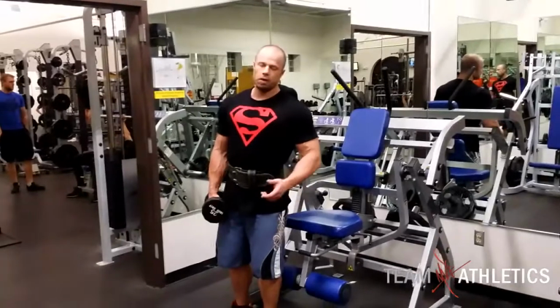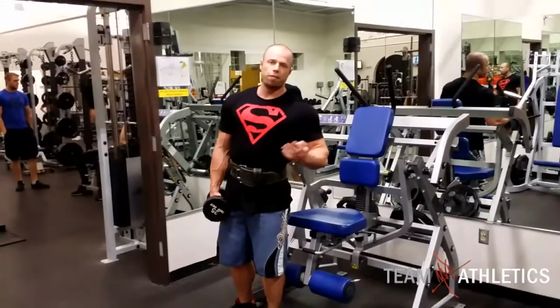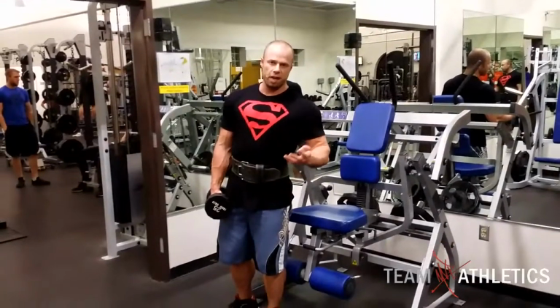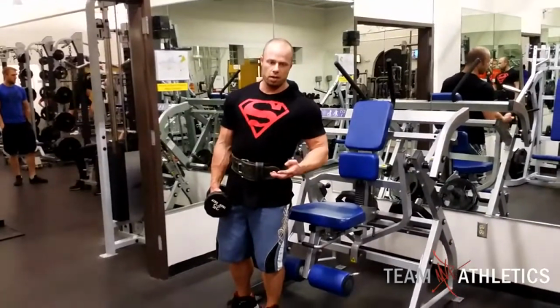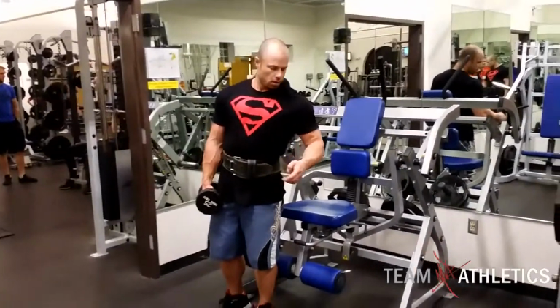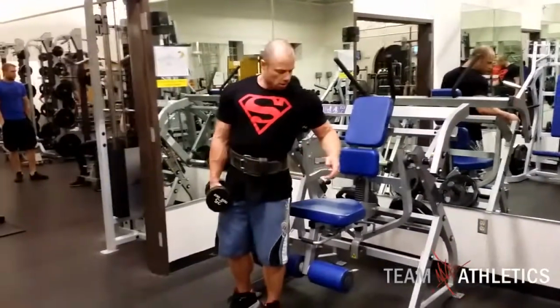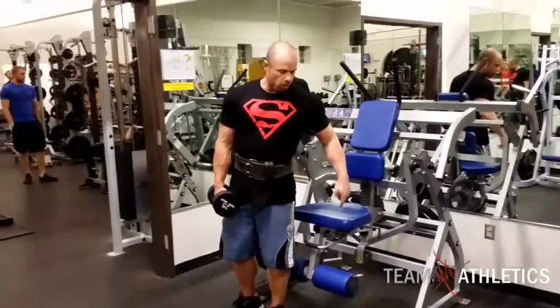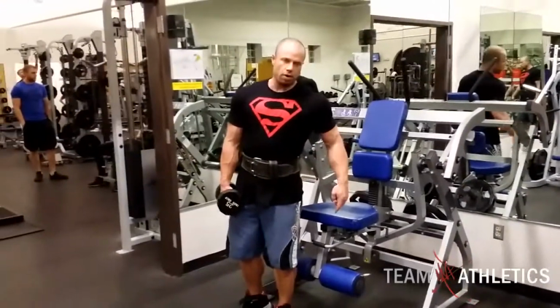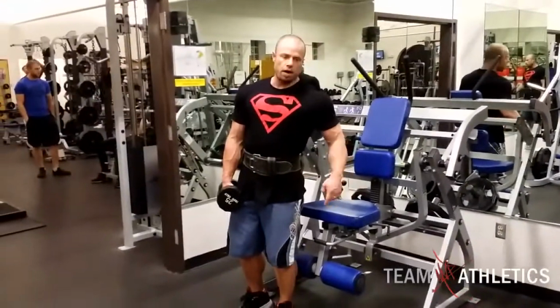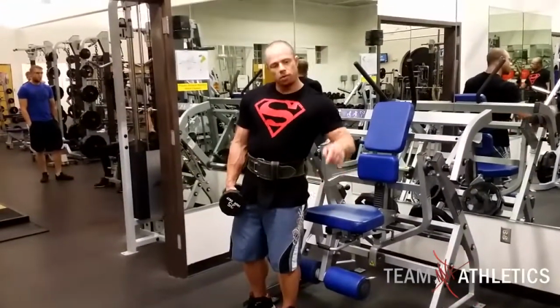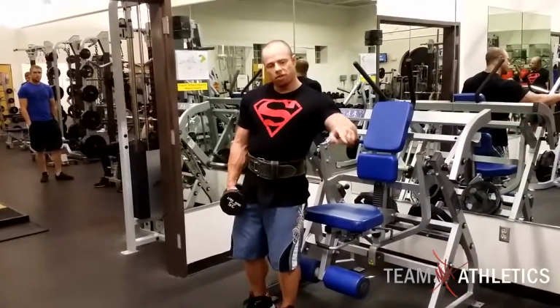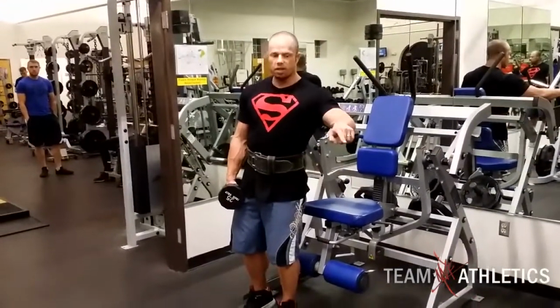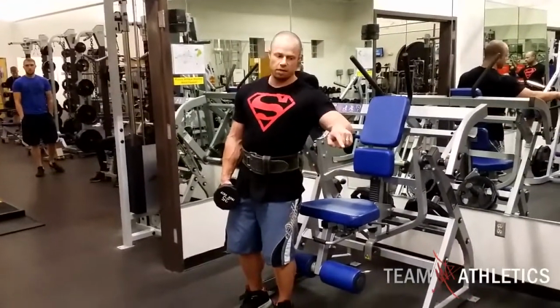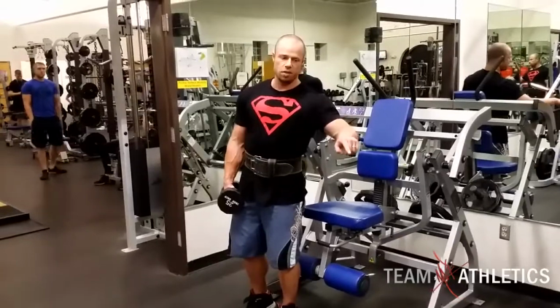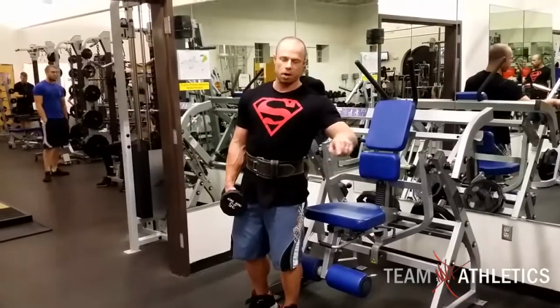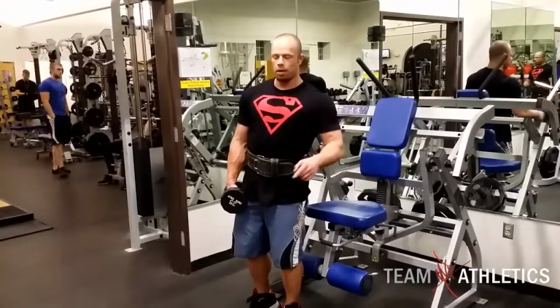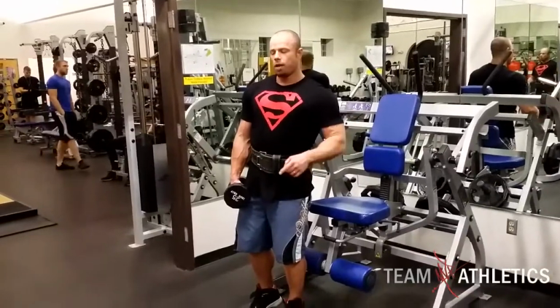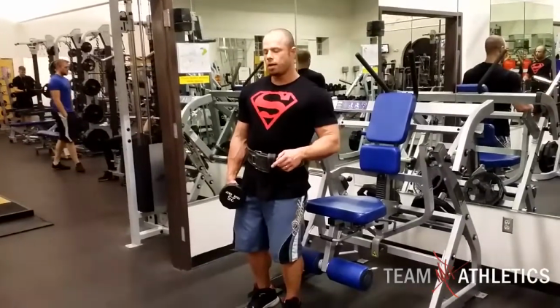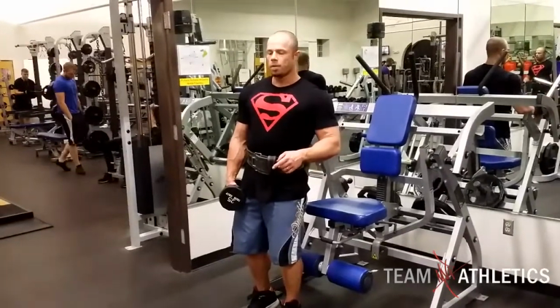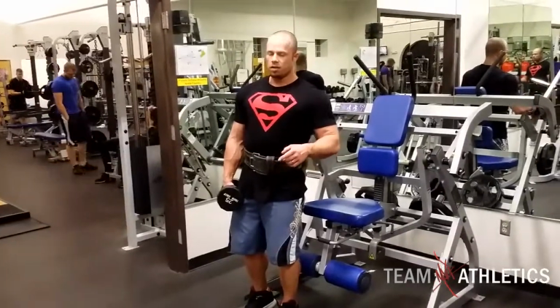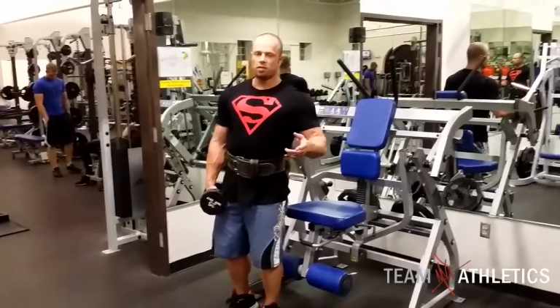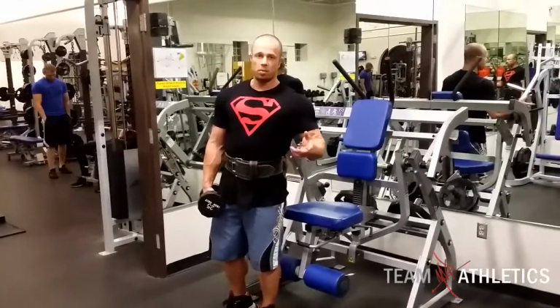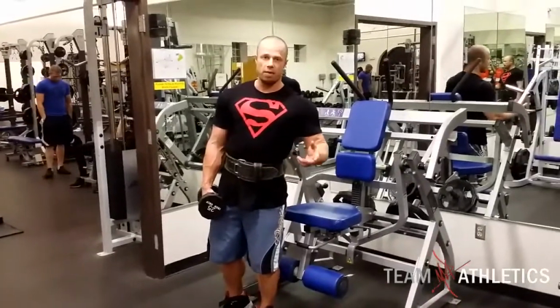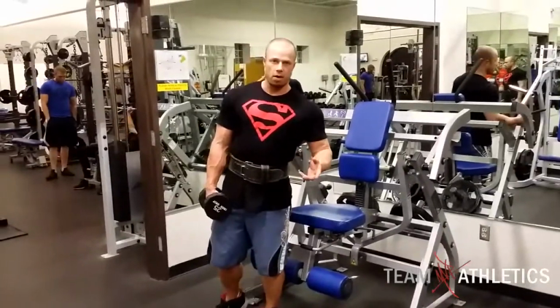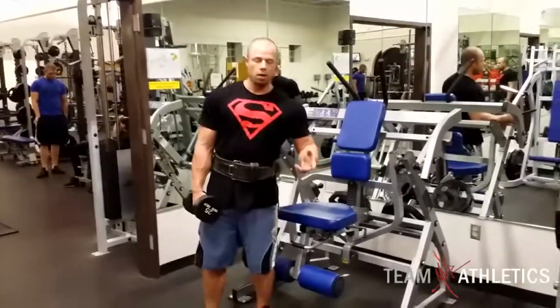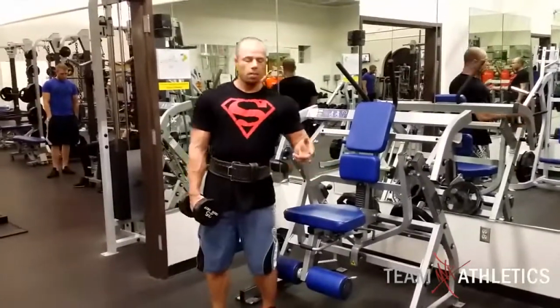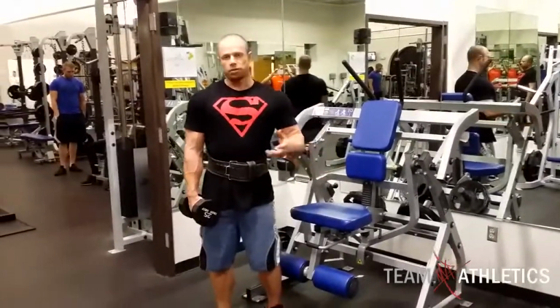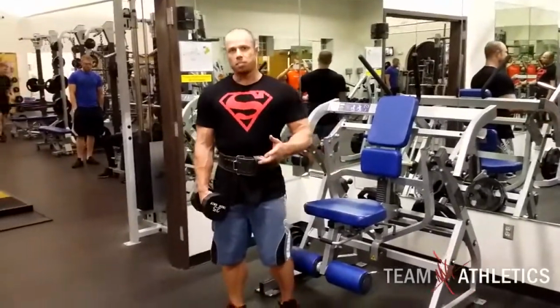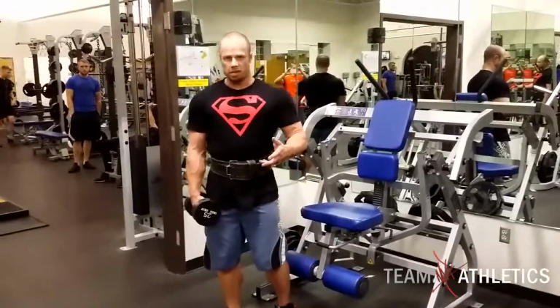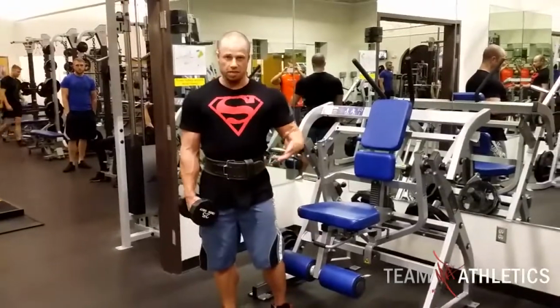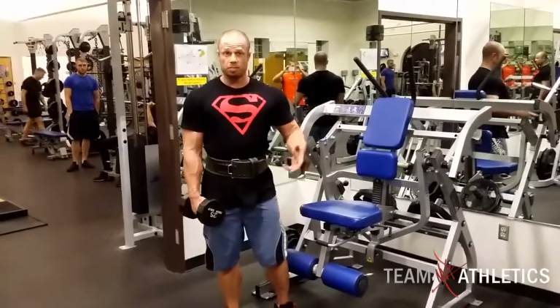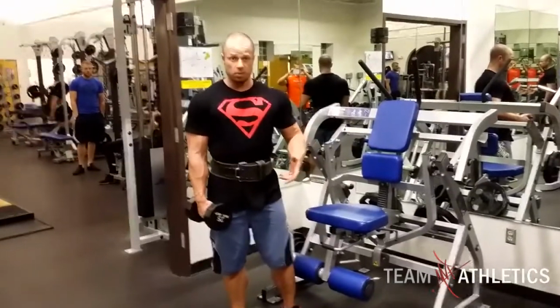Here is our fourth set. We're doing Bulgarian Squats. We'll stick to the leg and finish with the Easy Bar. As you can see, we're pretty much fried right now, but I'm going to try to explain this exercise as best as possible.